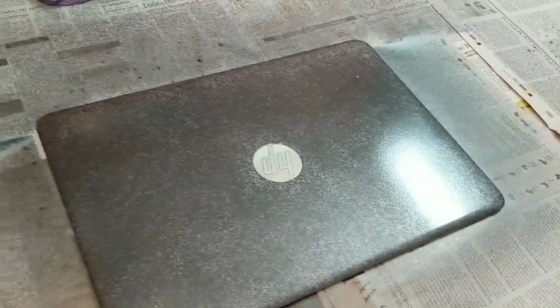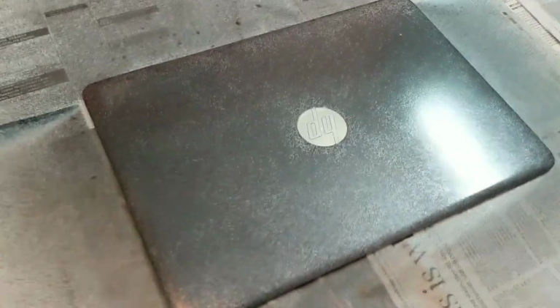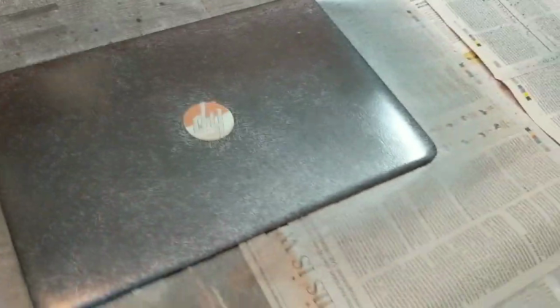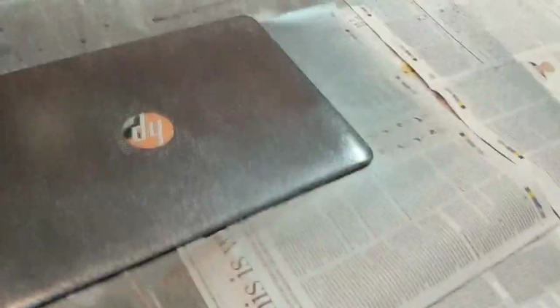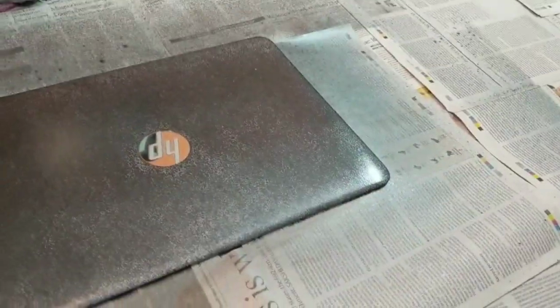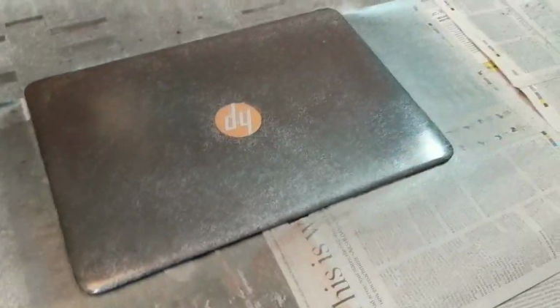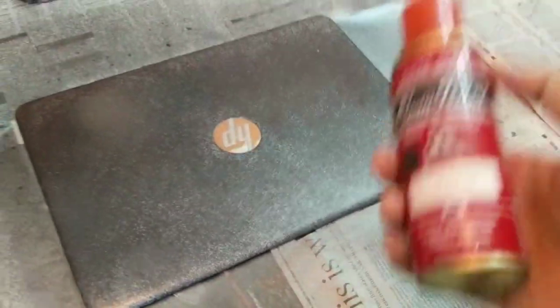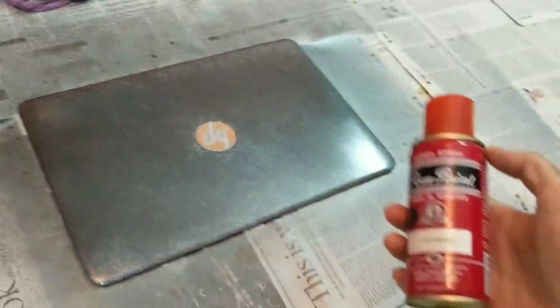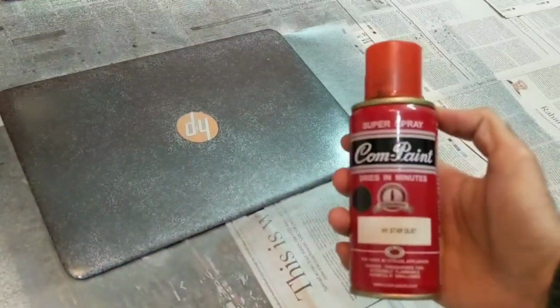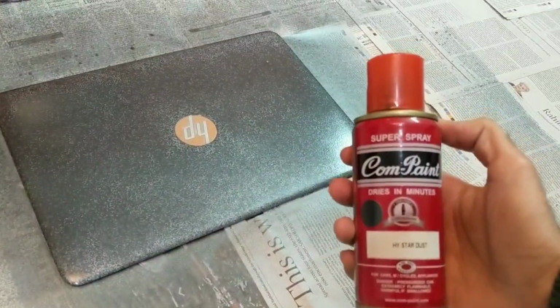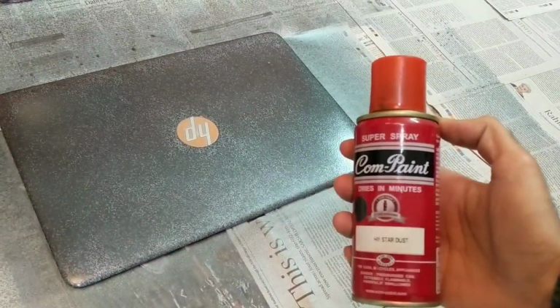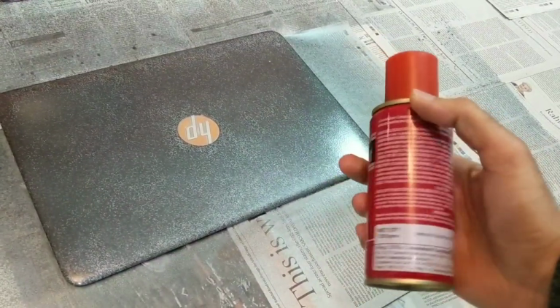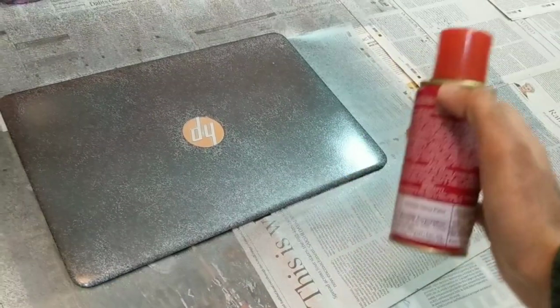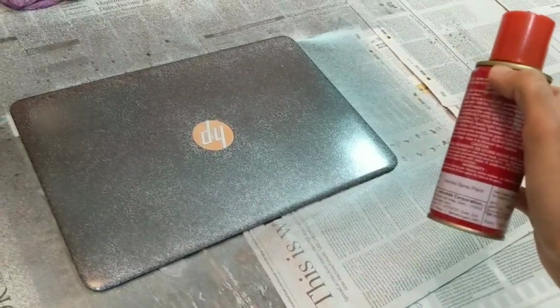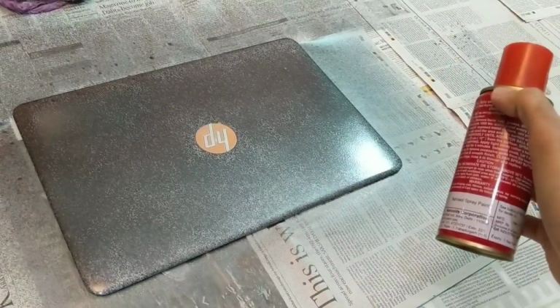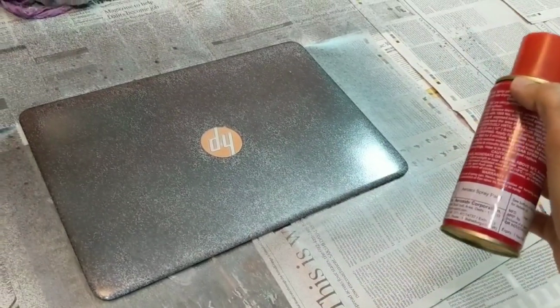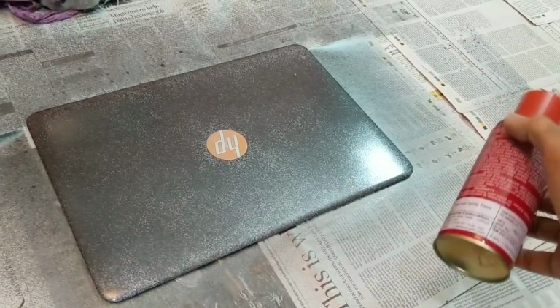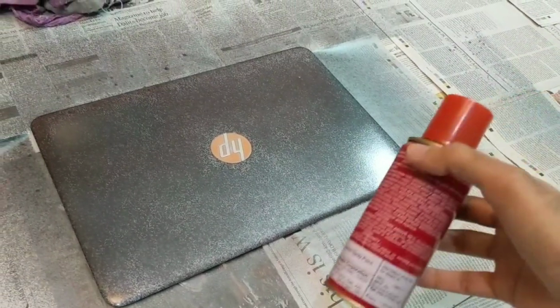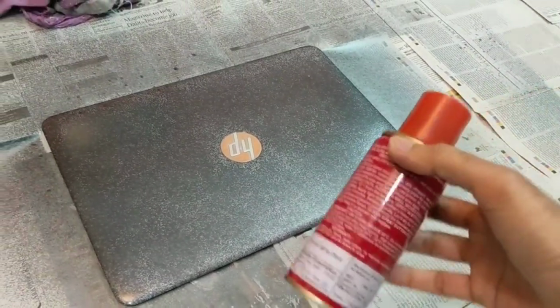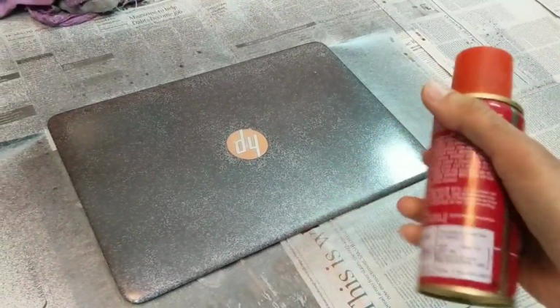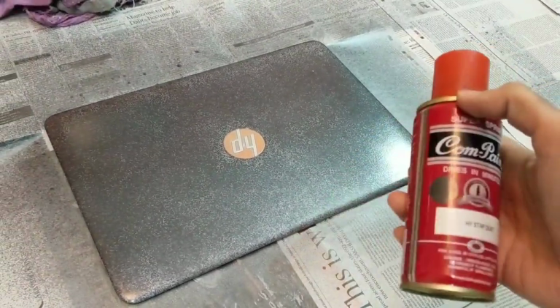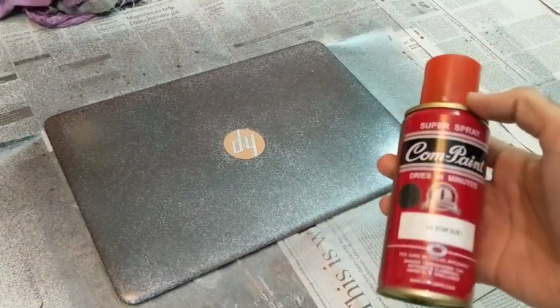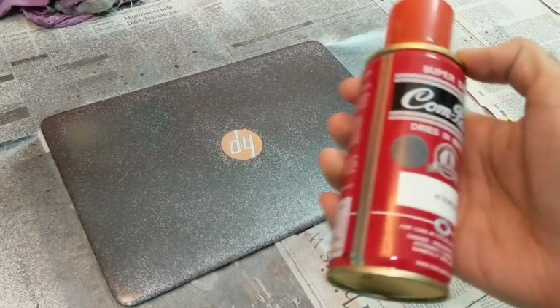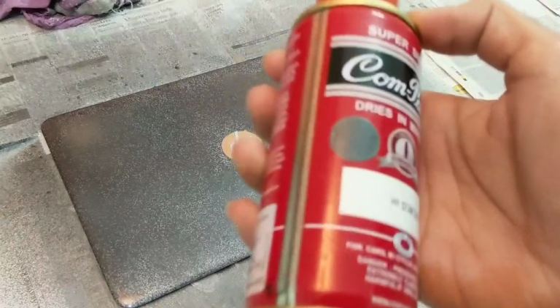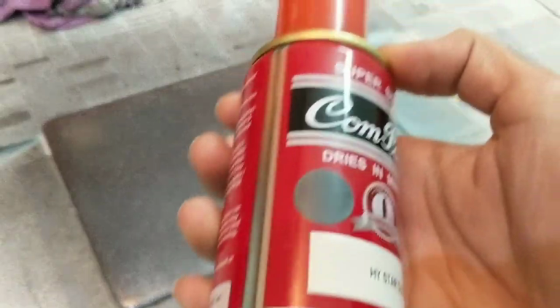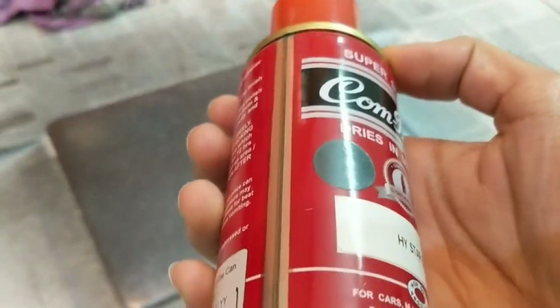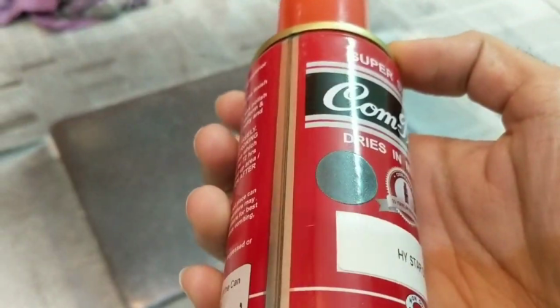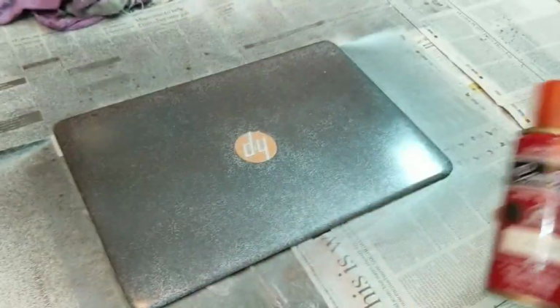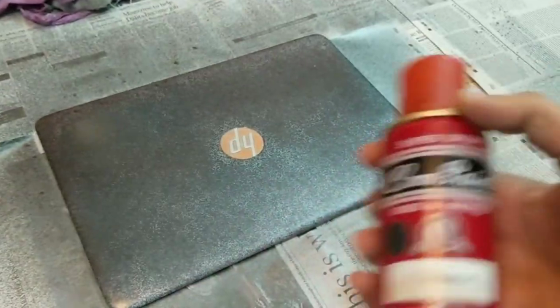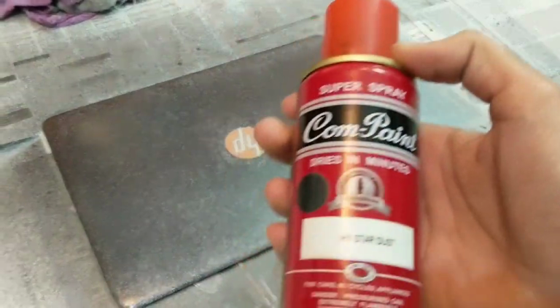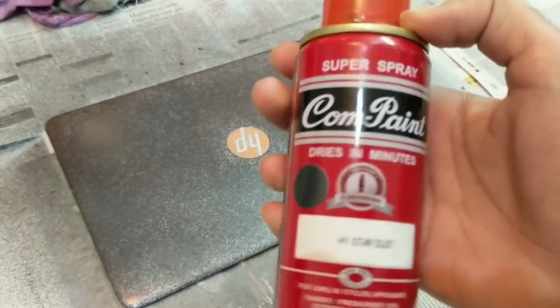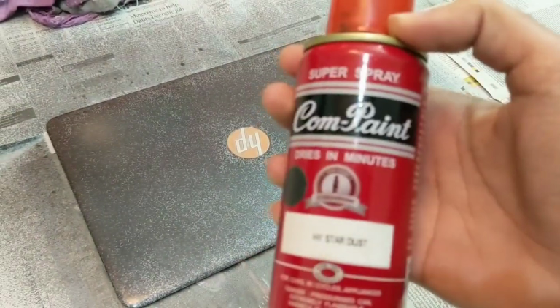I used this automotive paint which I had bought for my car around two years back — it was just lying idle. This is the shade; it says 'Rise in Minutes.'